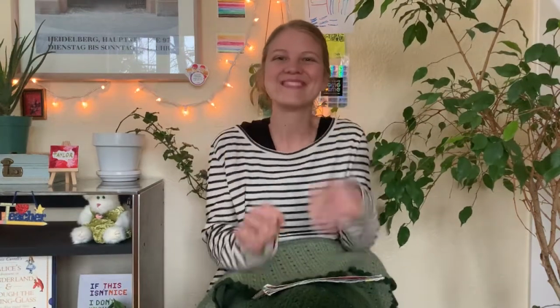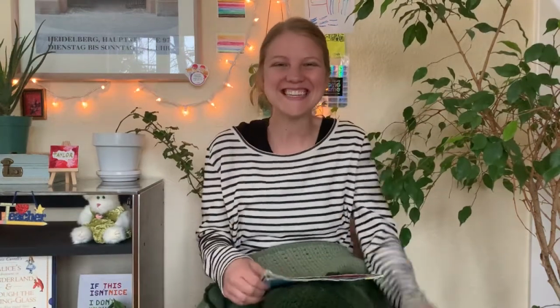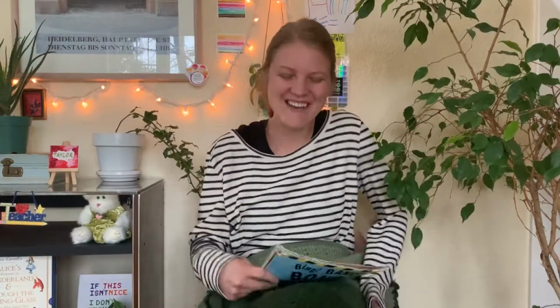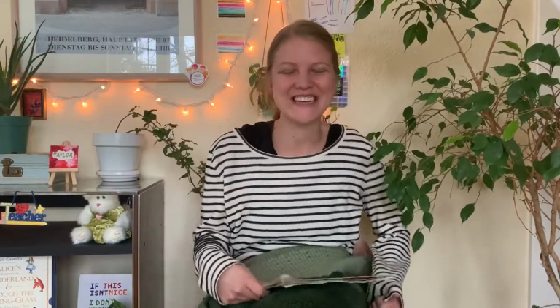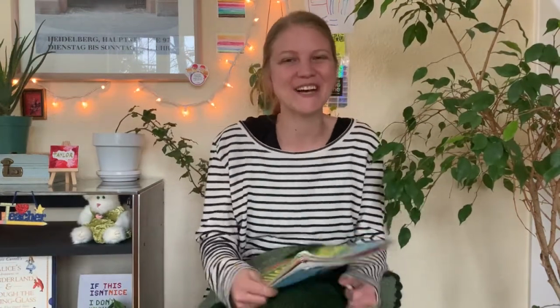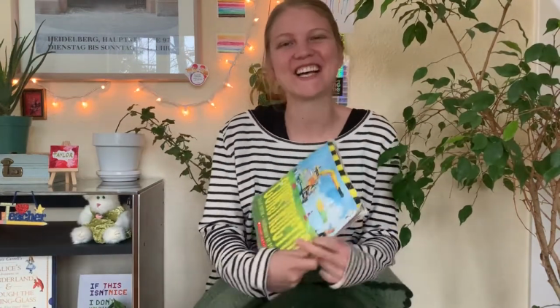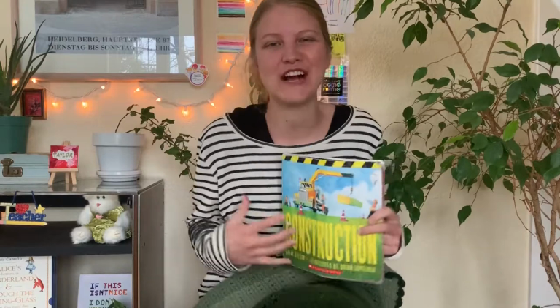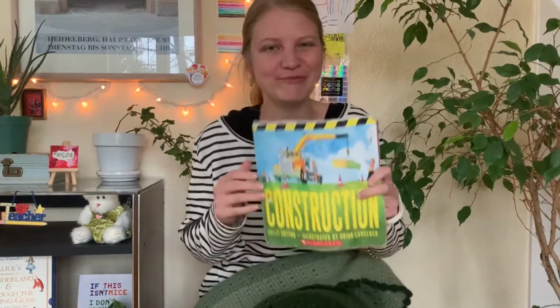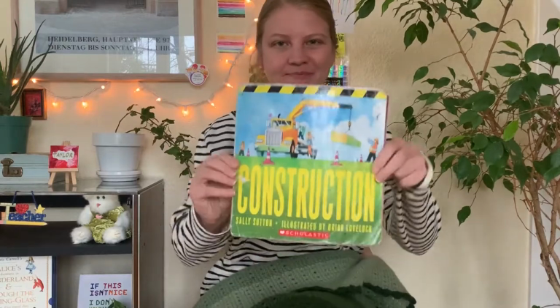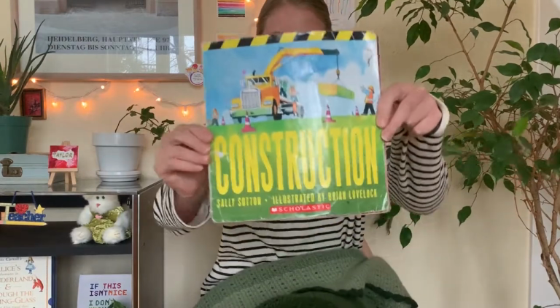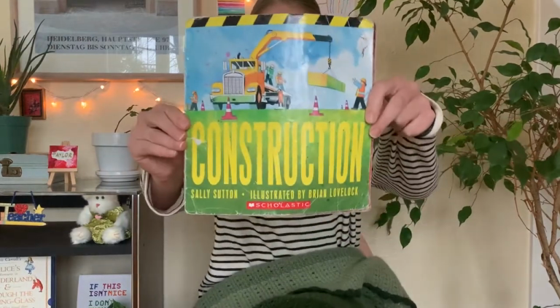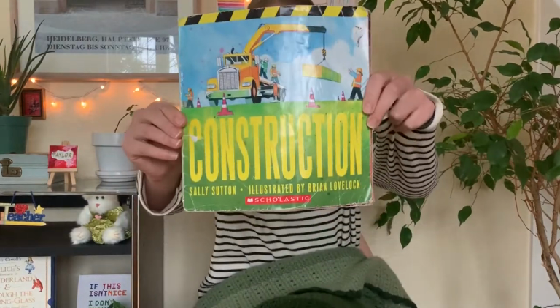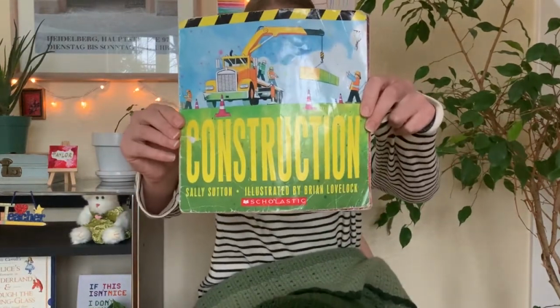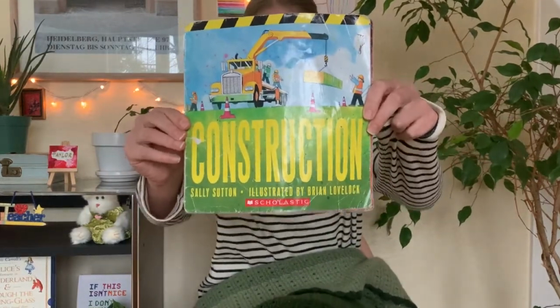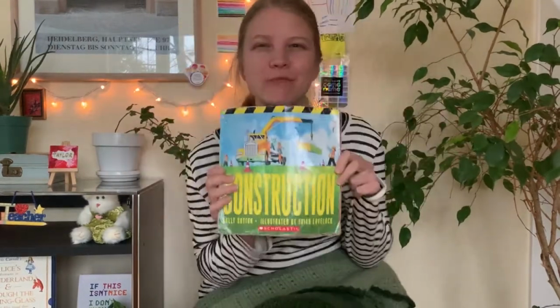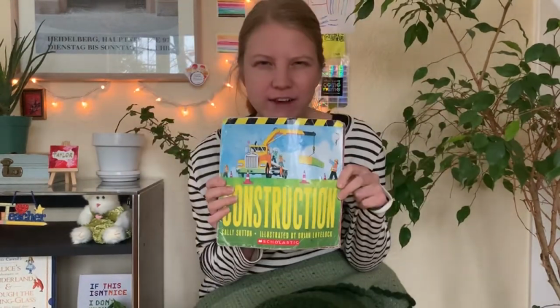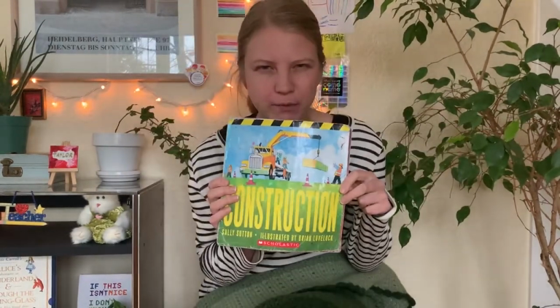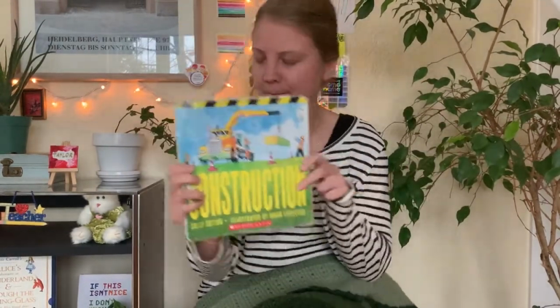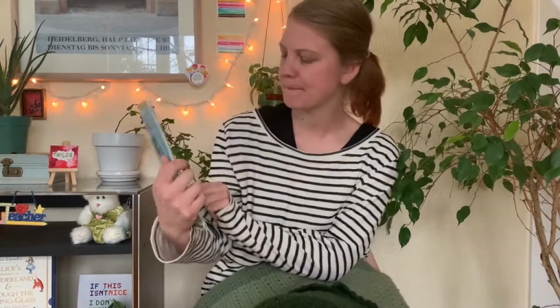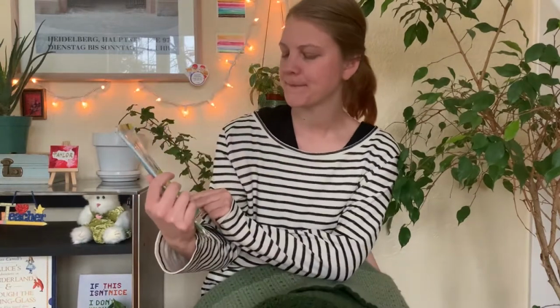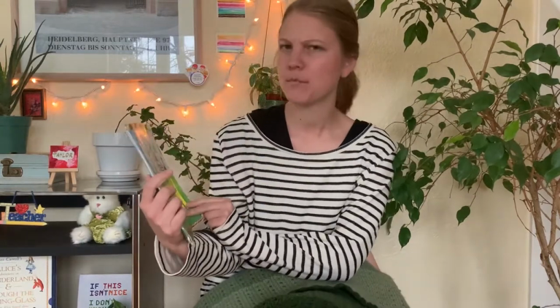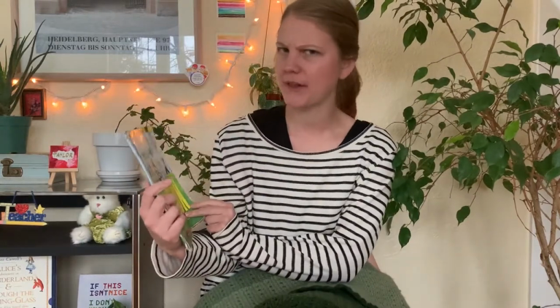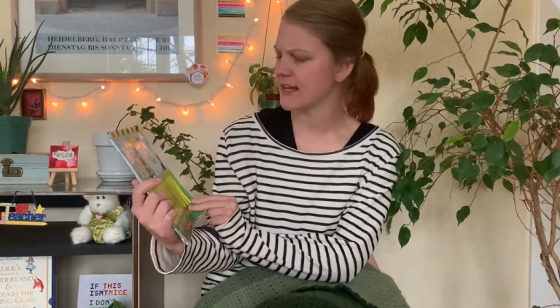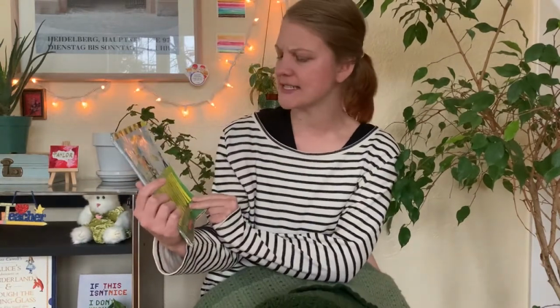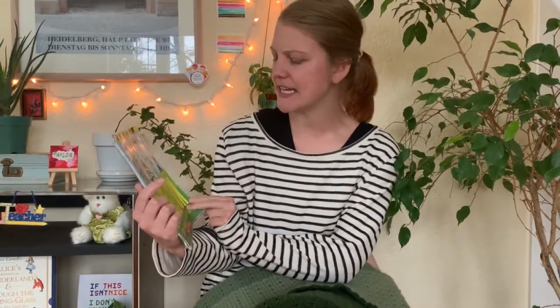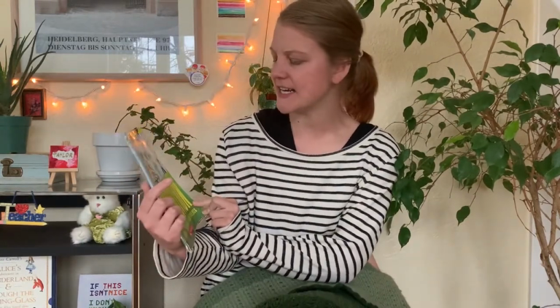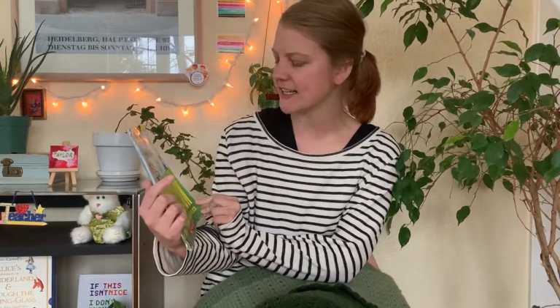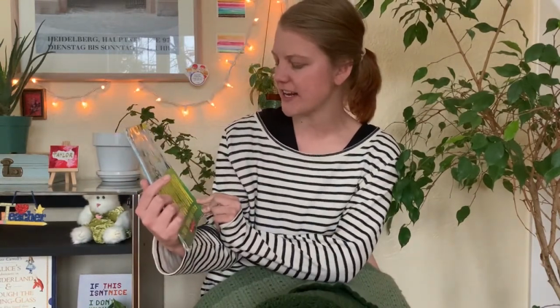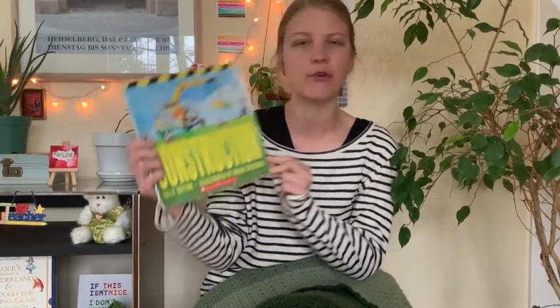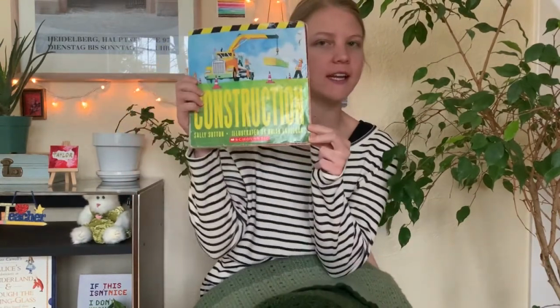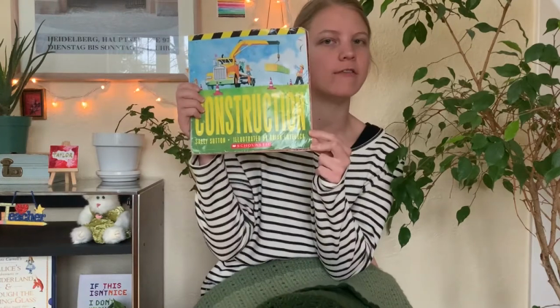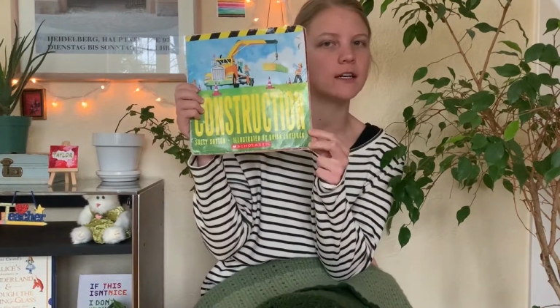Hi! I'm going to read this book, Construction. Have you read this book before? Probably. It's by Sally Sutton and illustrated by Brian Lovelock.